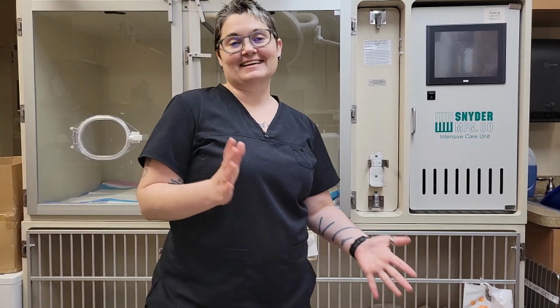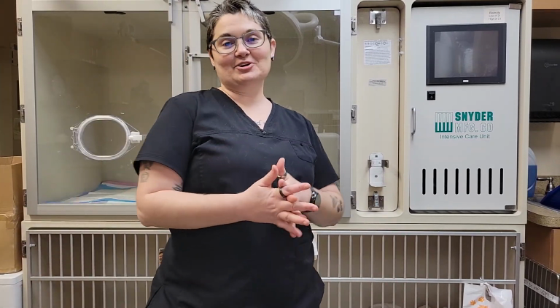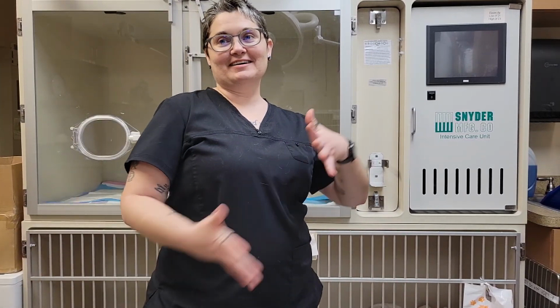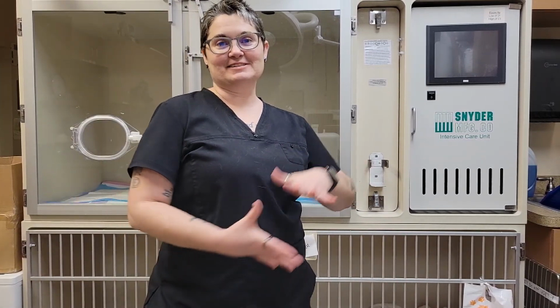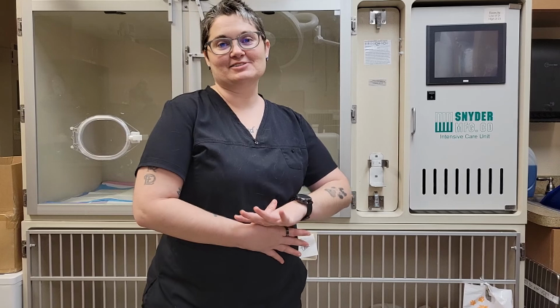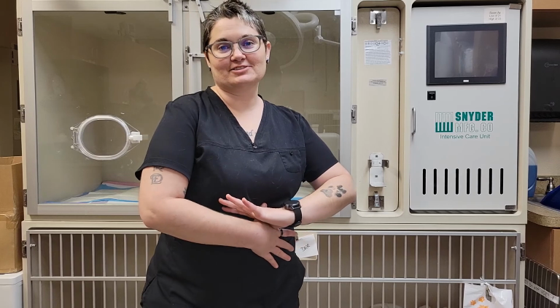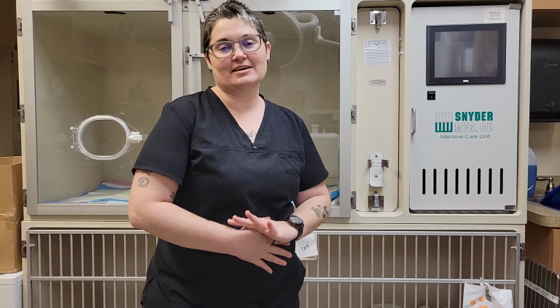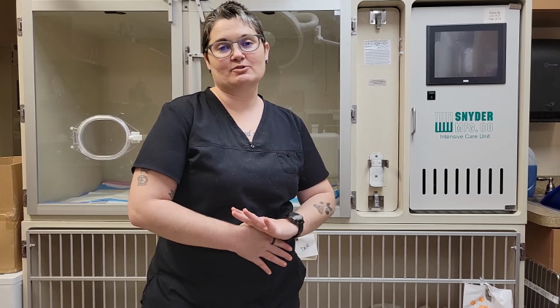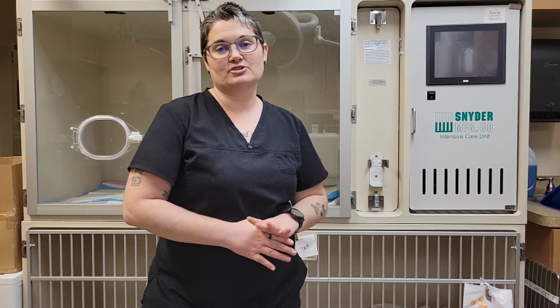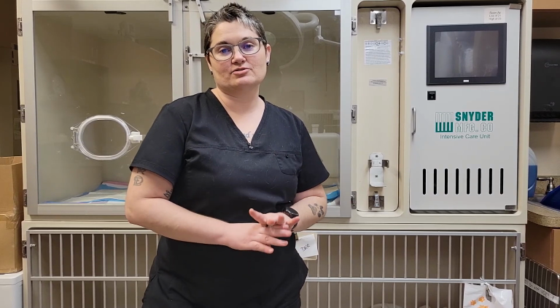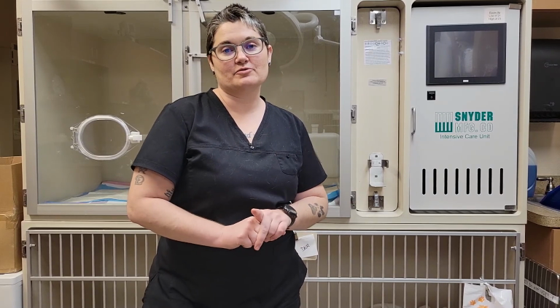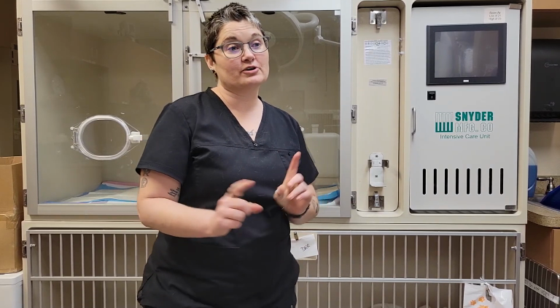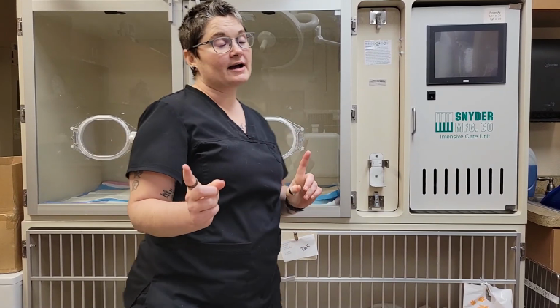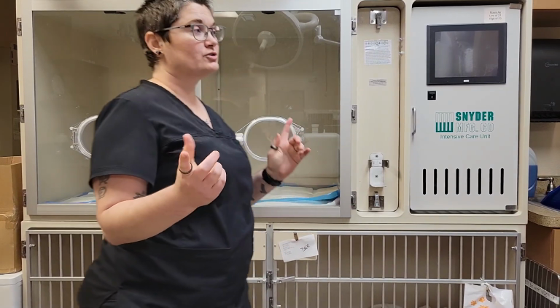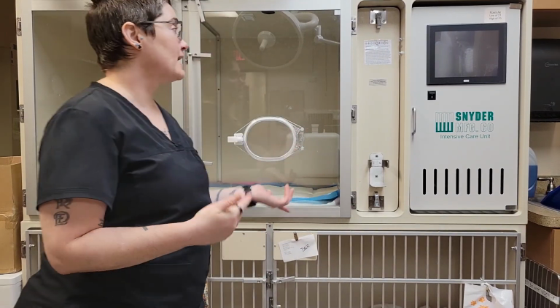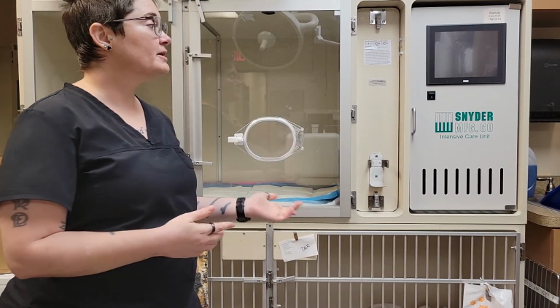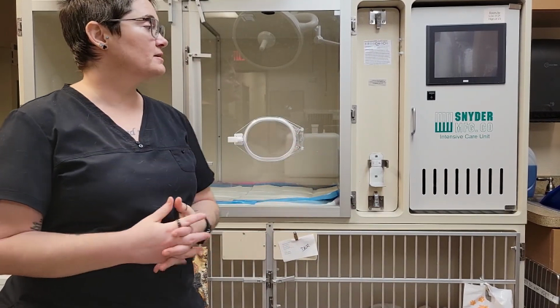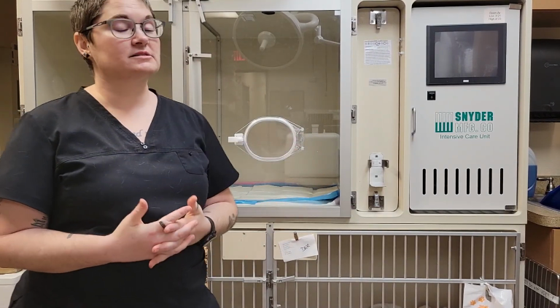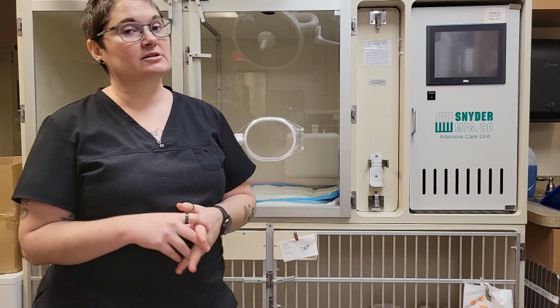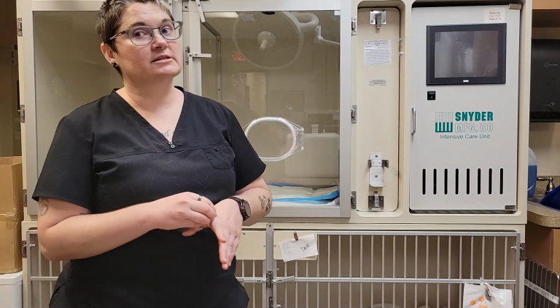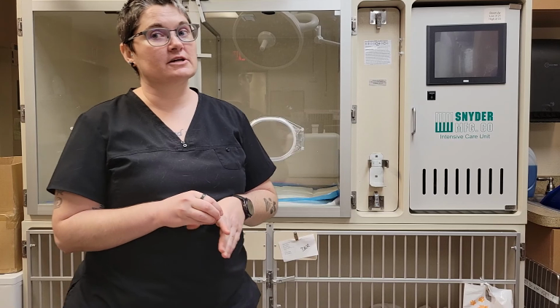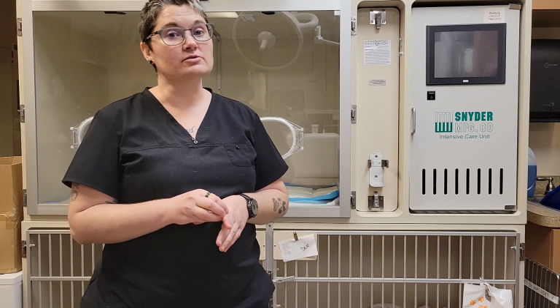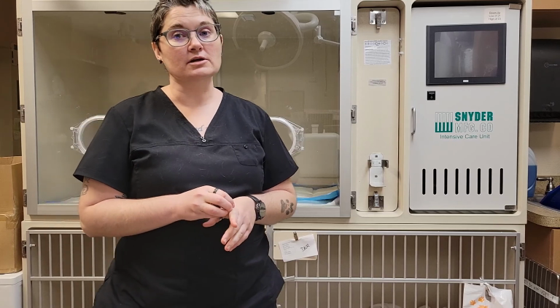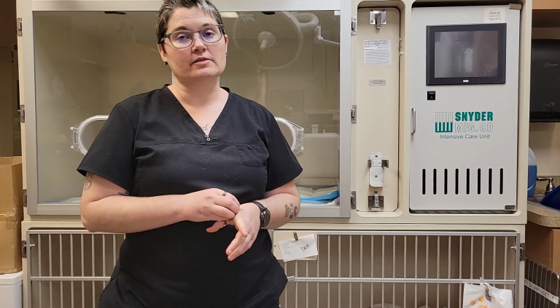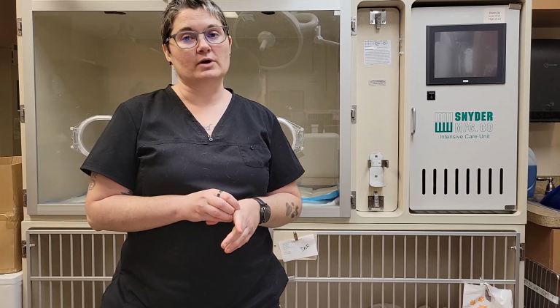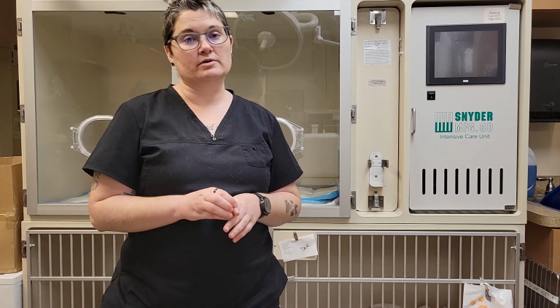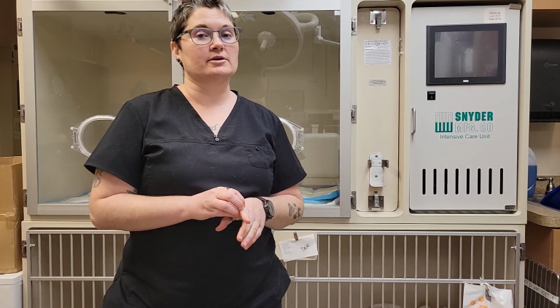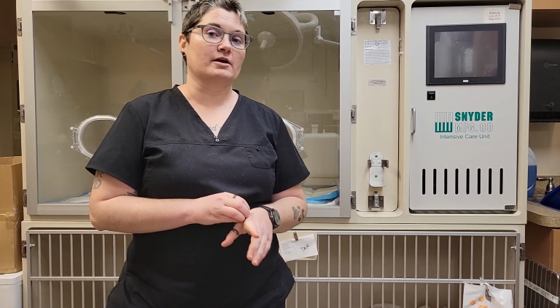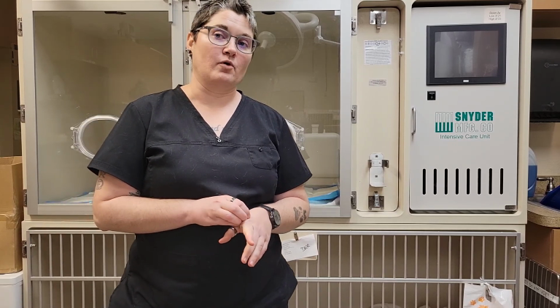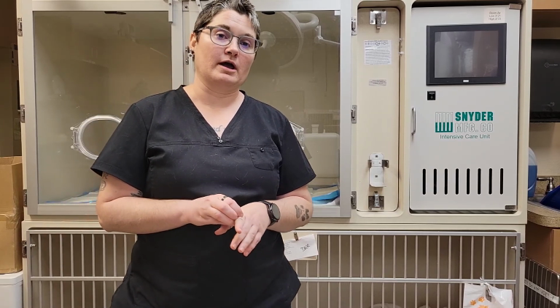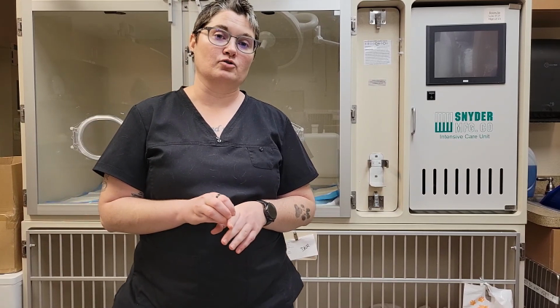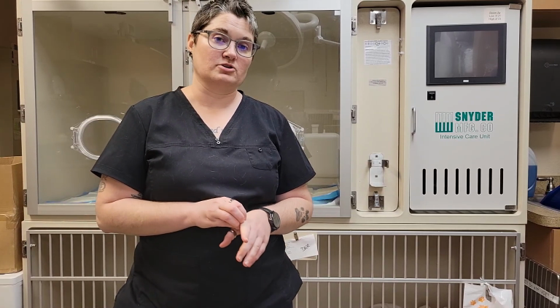Hello, I am Lissa Fanzler. Today I'm going to go over how to calibrate the Snyder Intensive Care Unit so you can get it ready for a new patient.